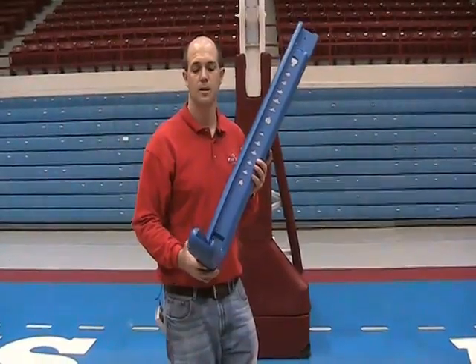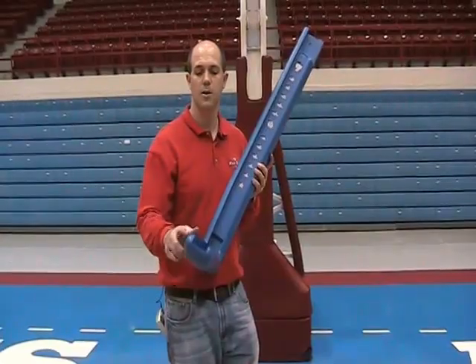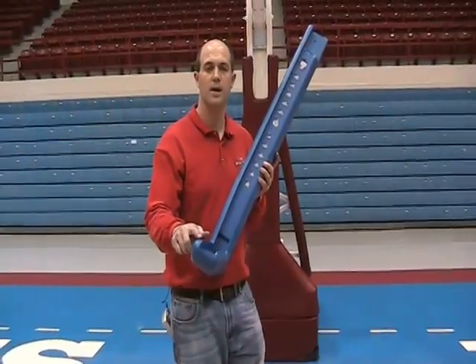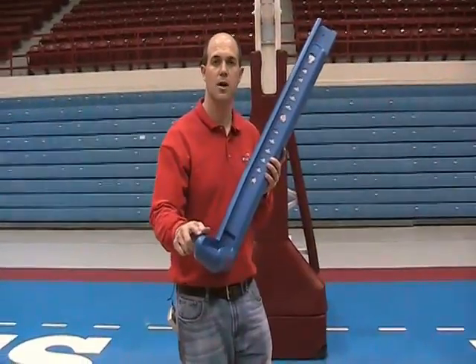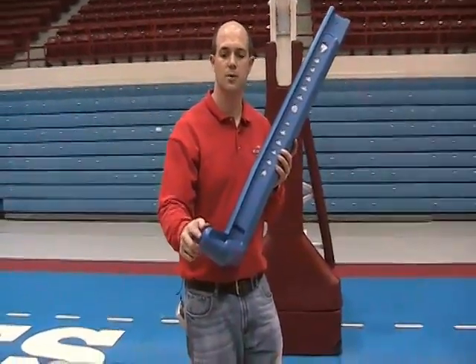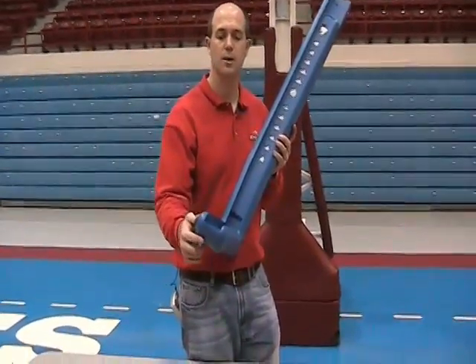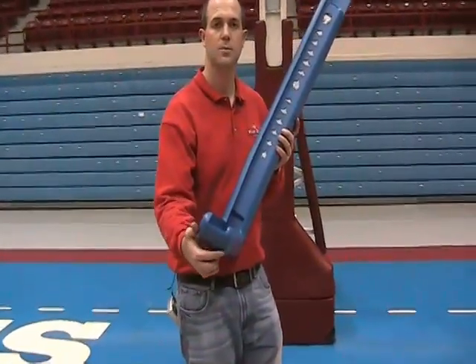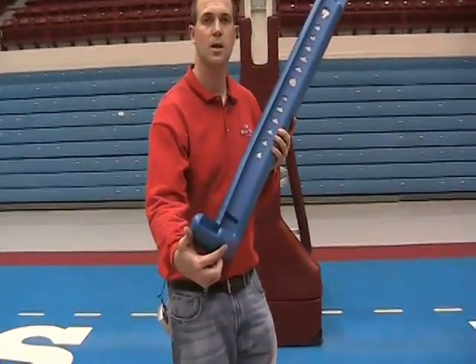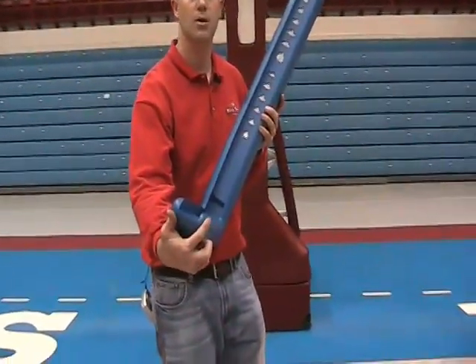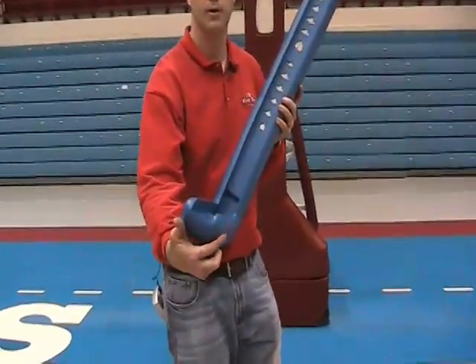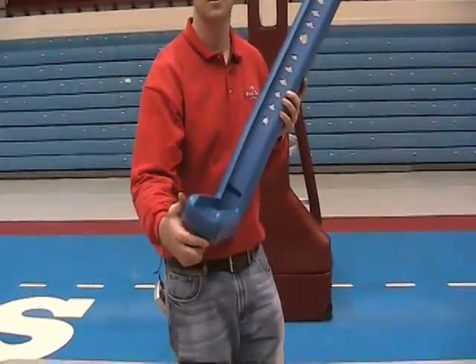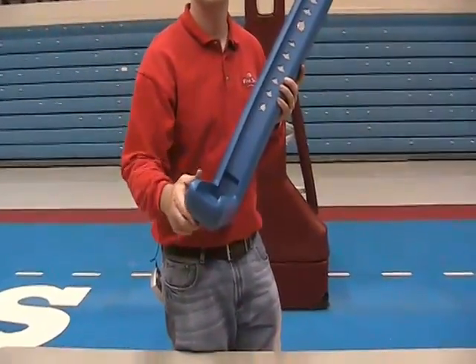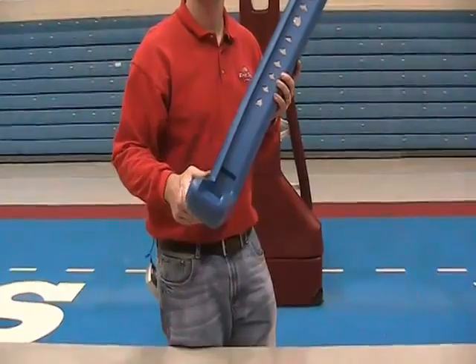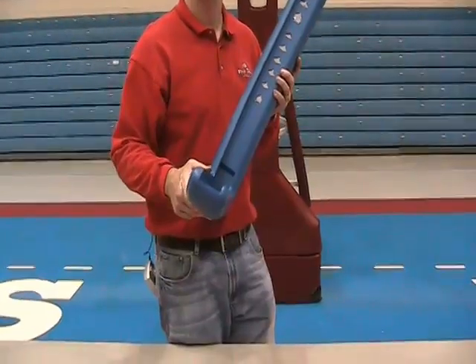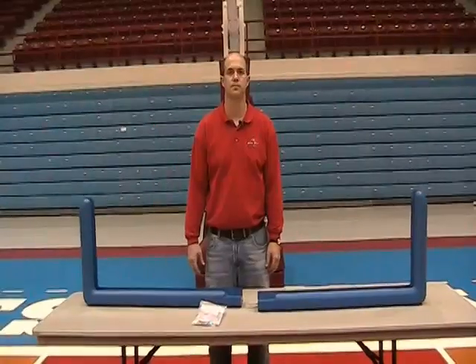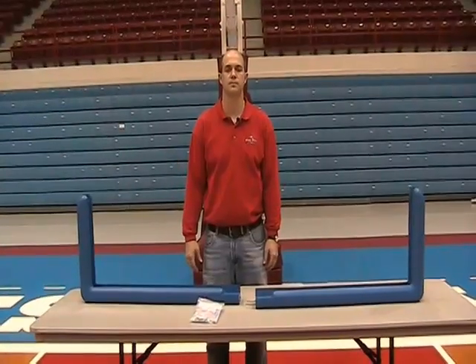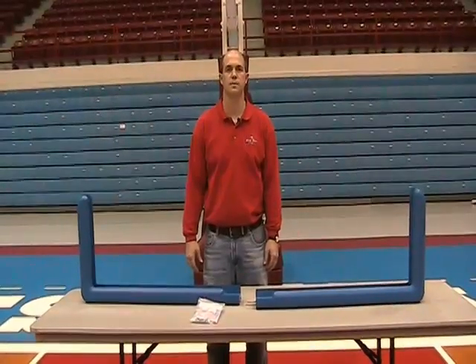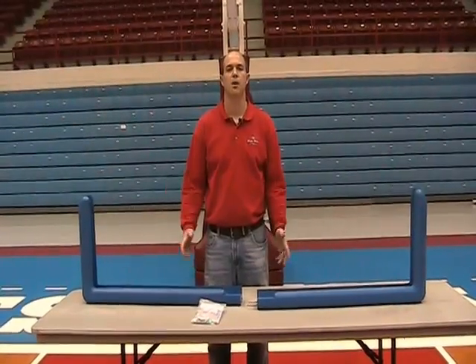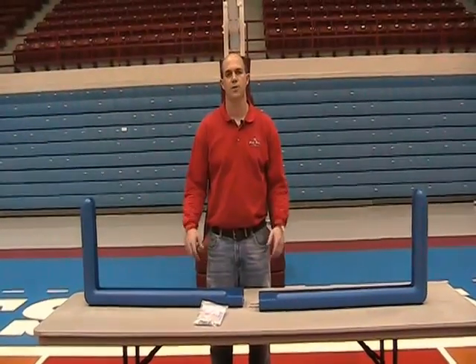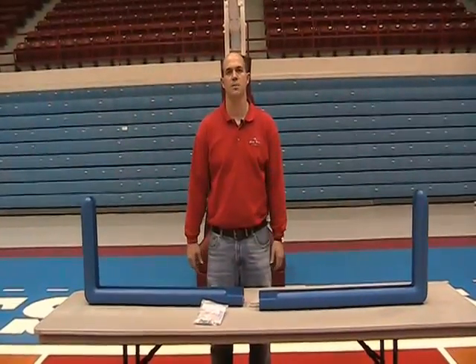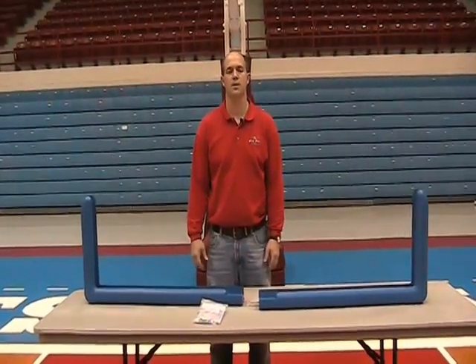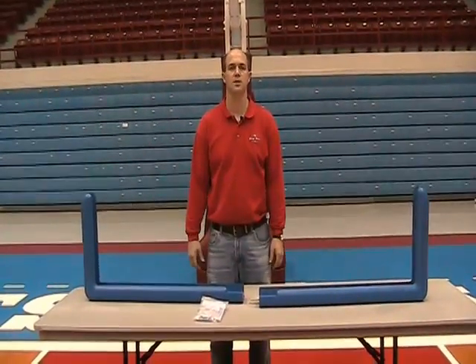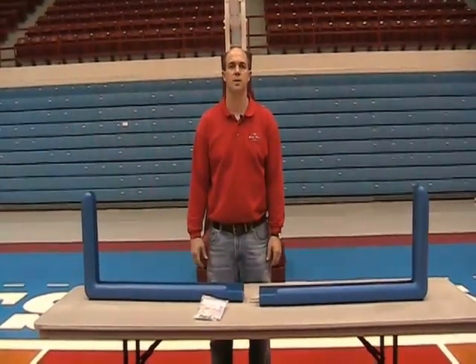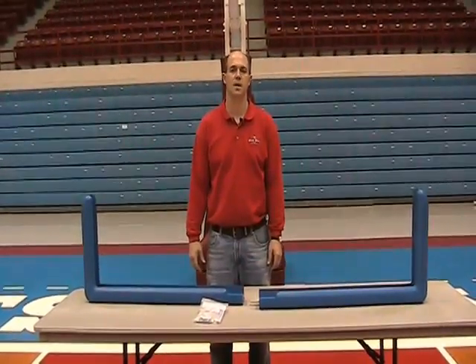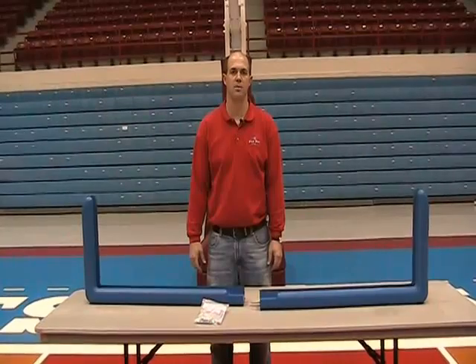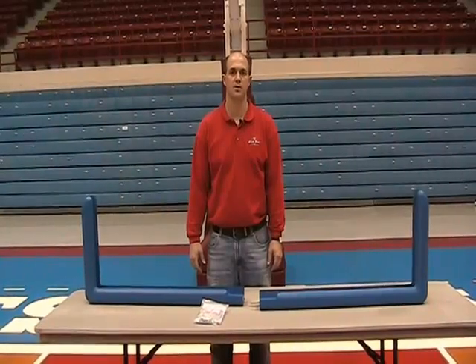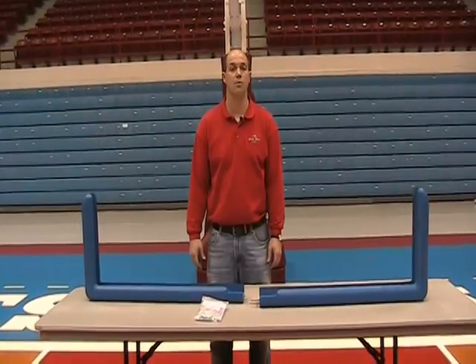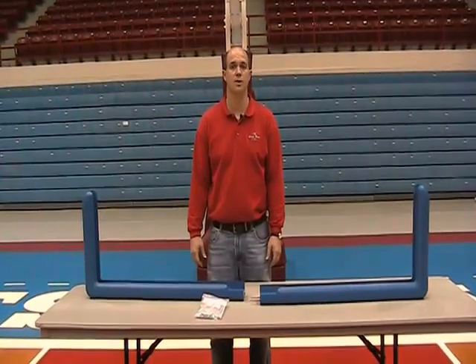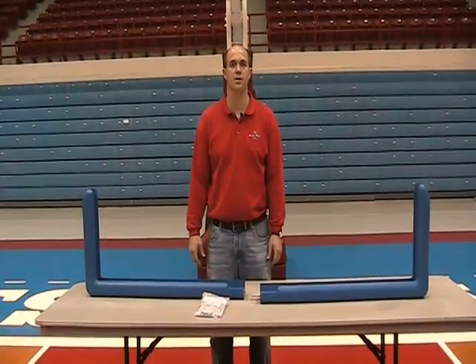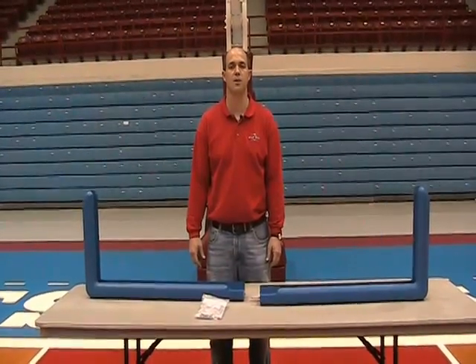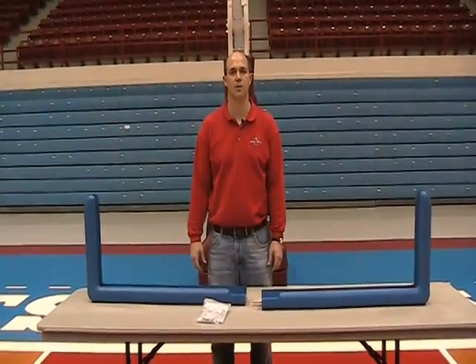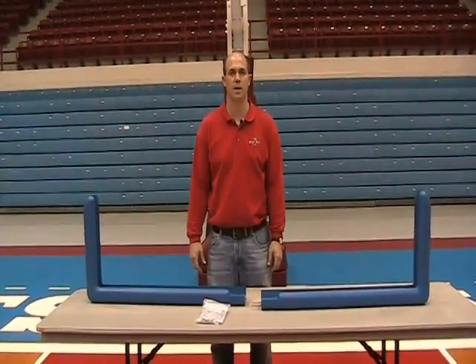The Tough Guard pad is contoured to minimize ball interference. All First Team Competition tempered glass backboards are pre-drilled for Tough Guard backboard edge padding.